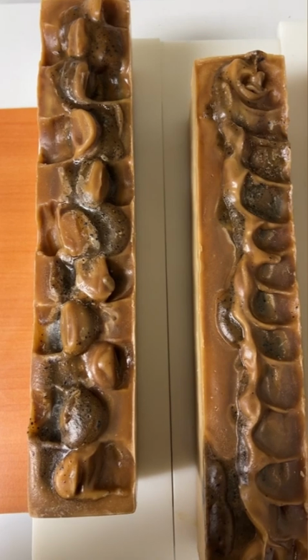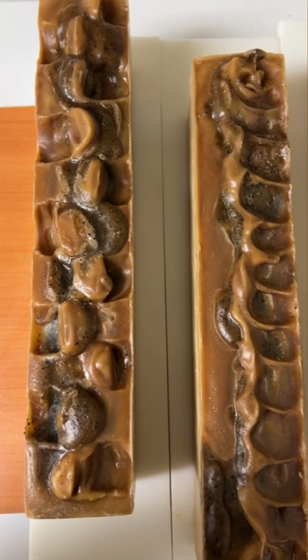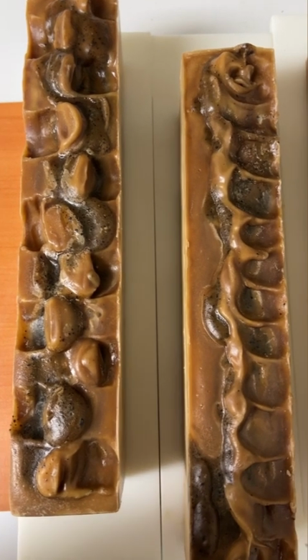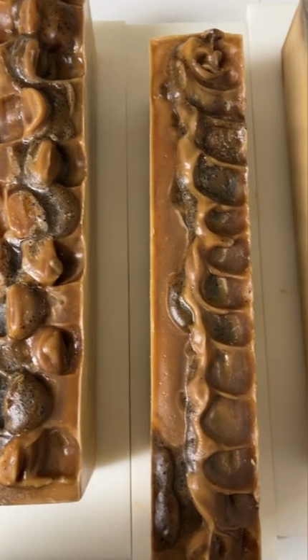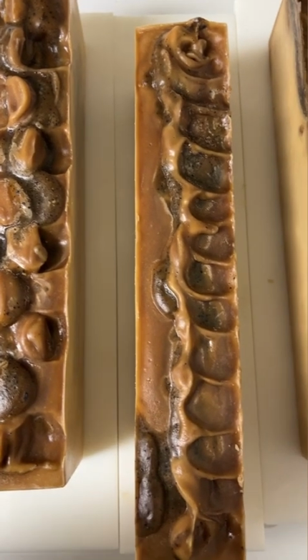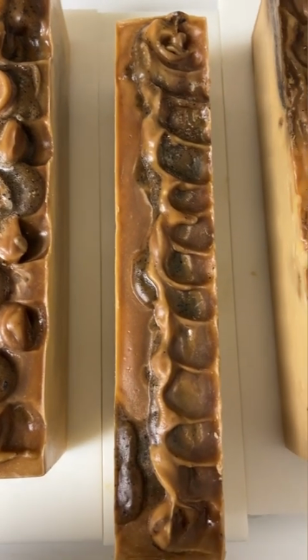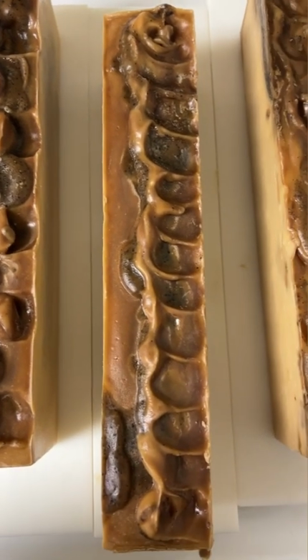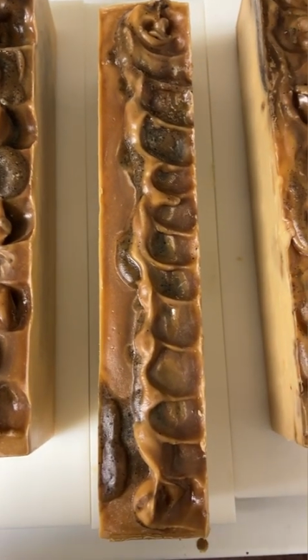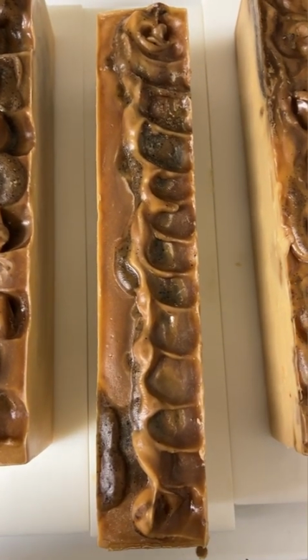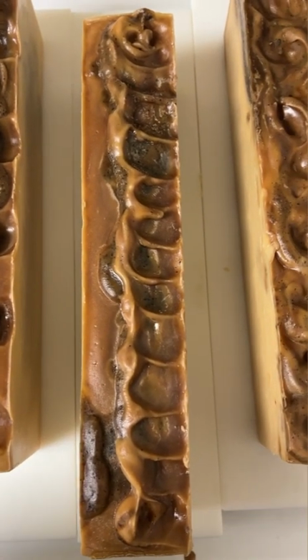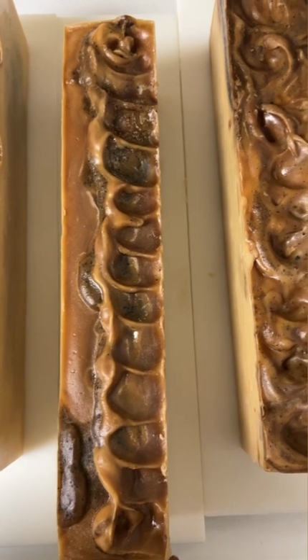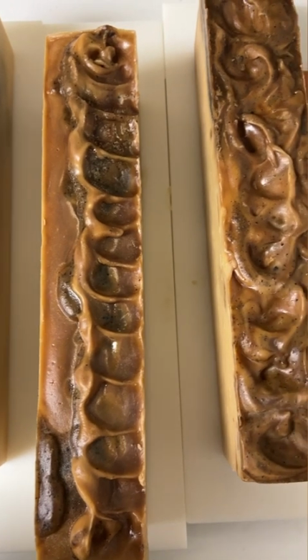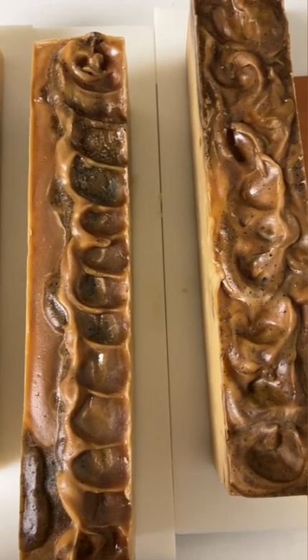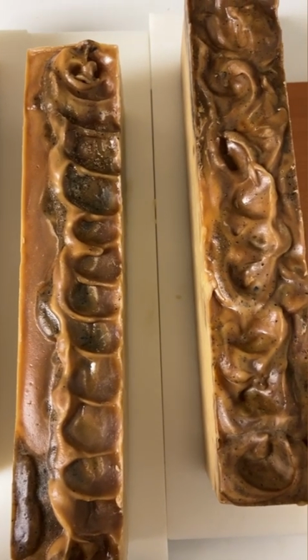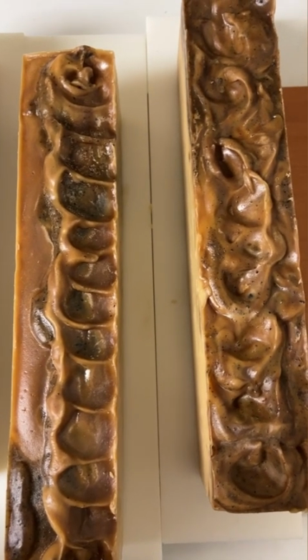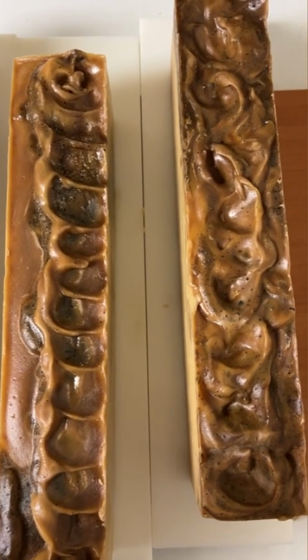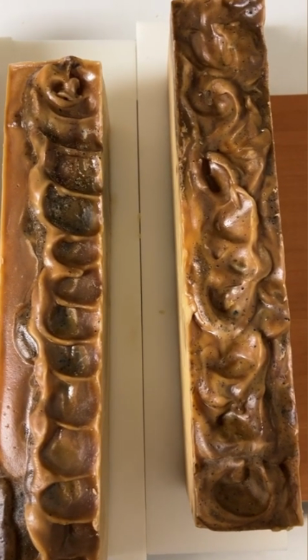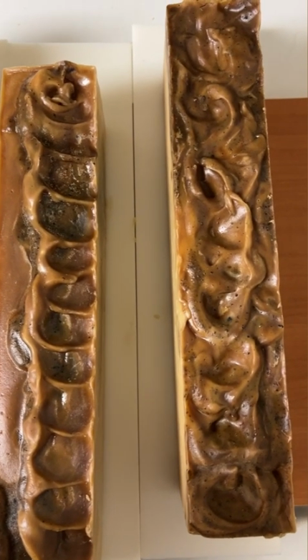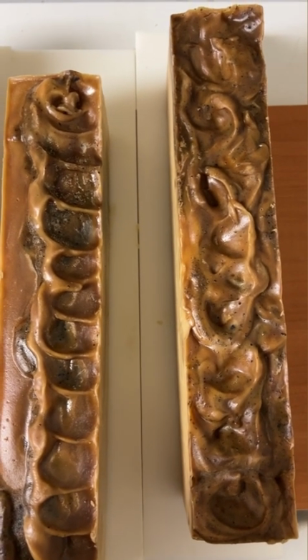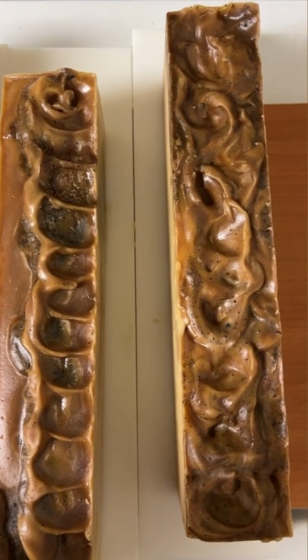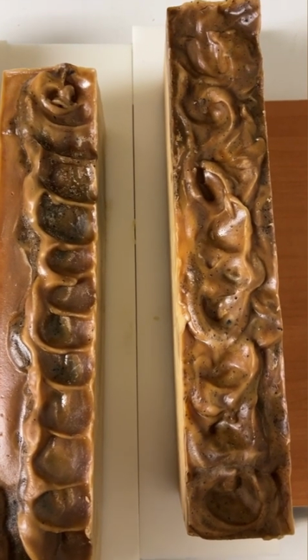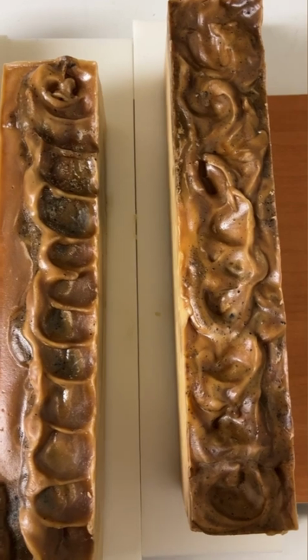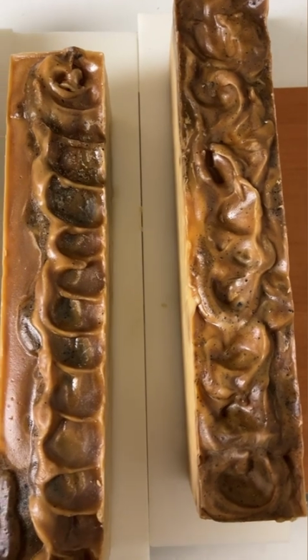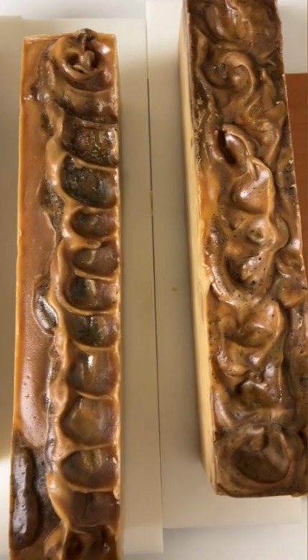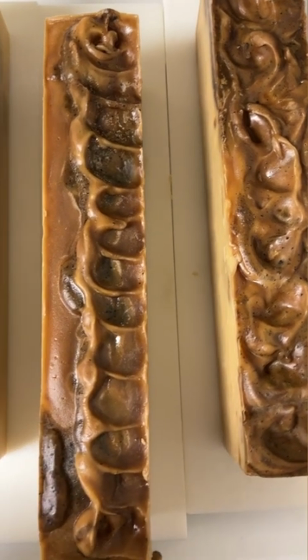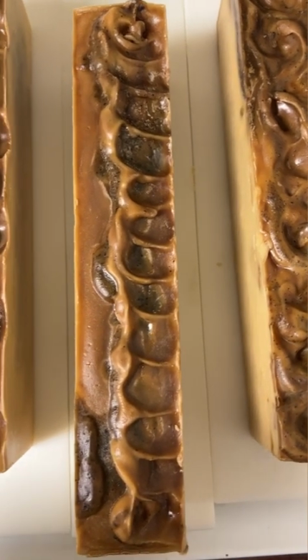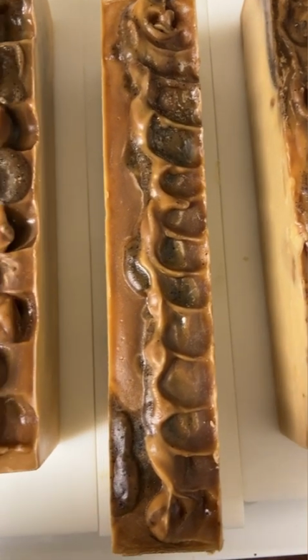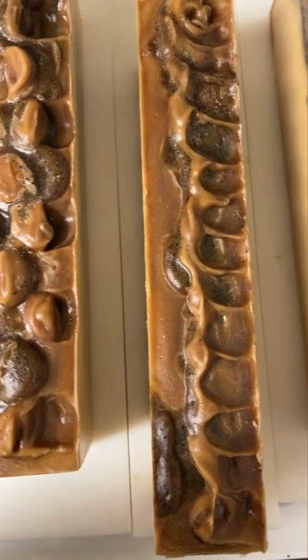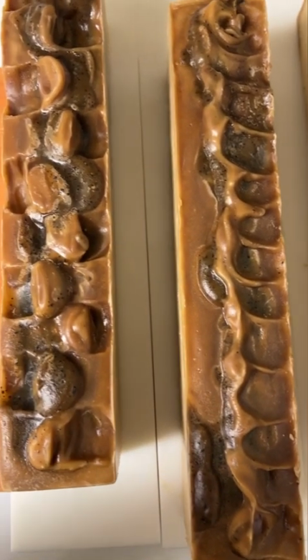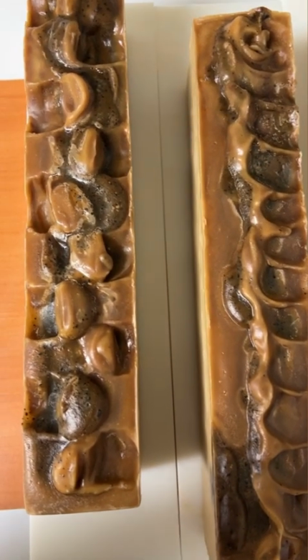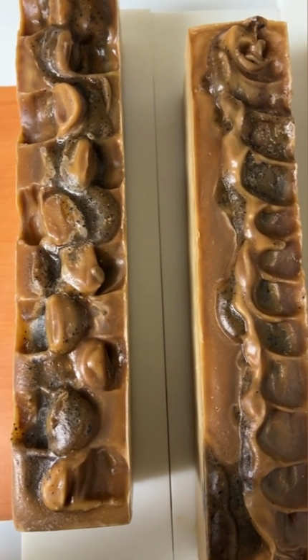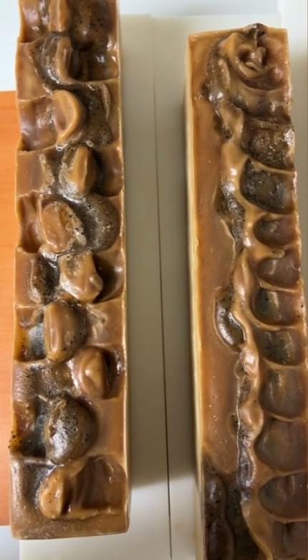These are our three logs of soaps - coffee soap. They've got coconut milk in them, they've got coffee grains, and they've got a beautiful vanilla citrus scent. I'm going to cut these logs into bars, so come along.